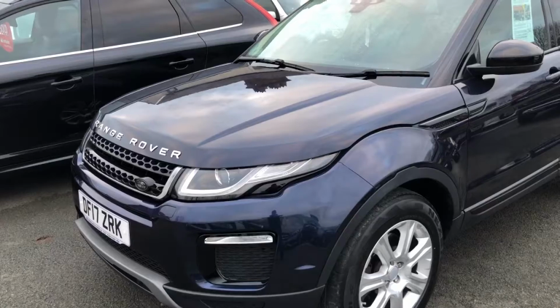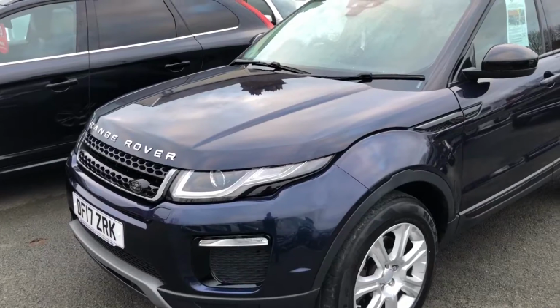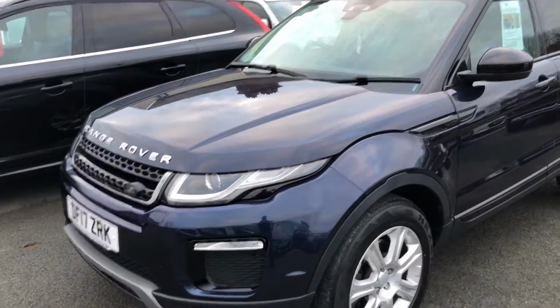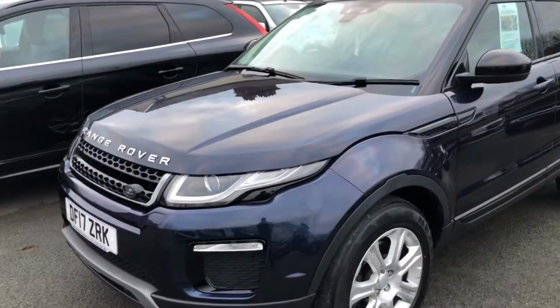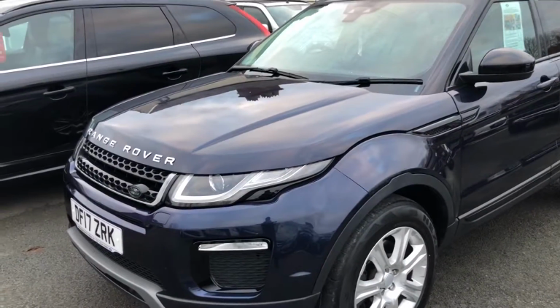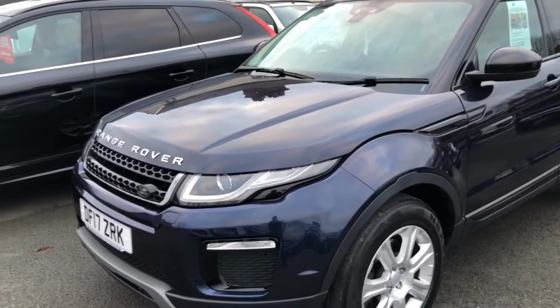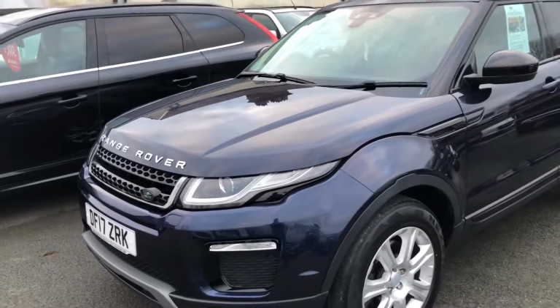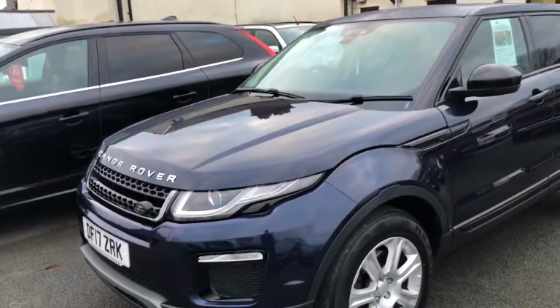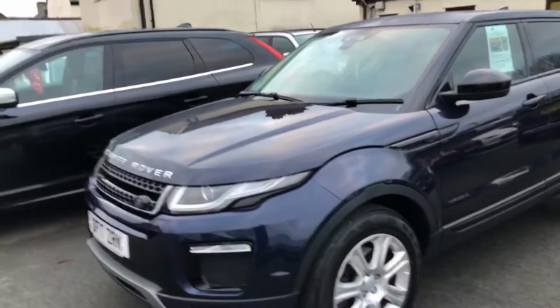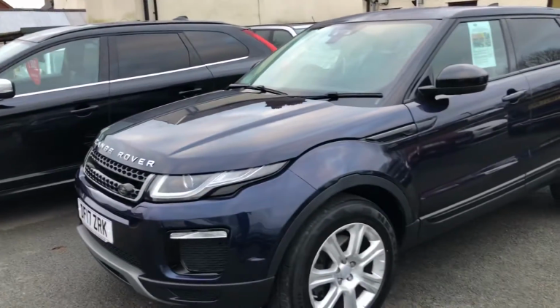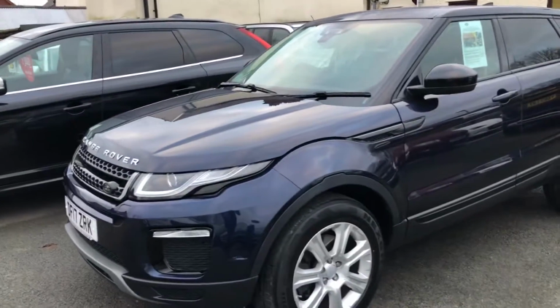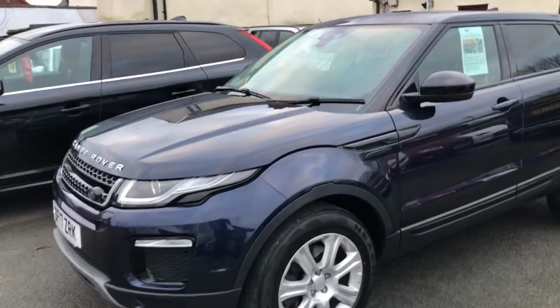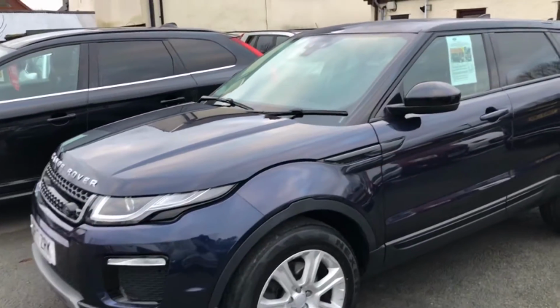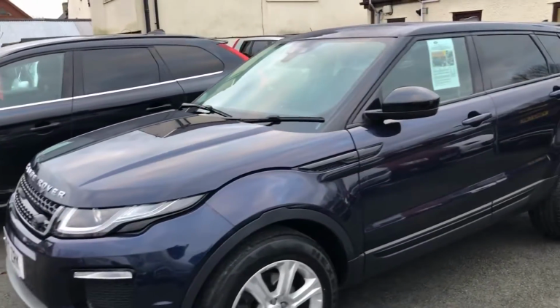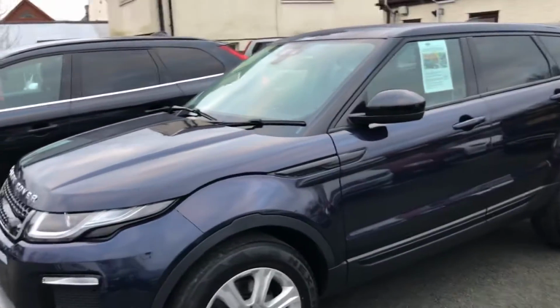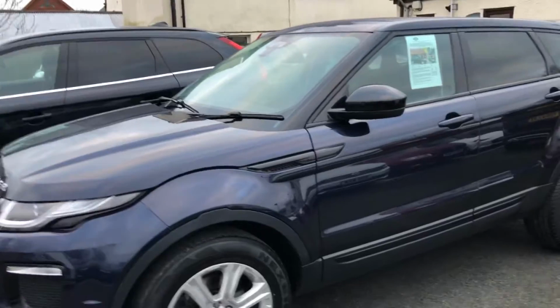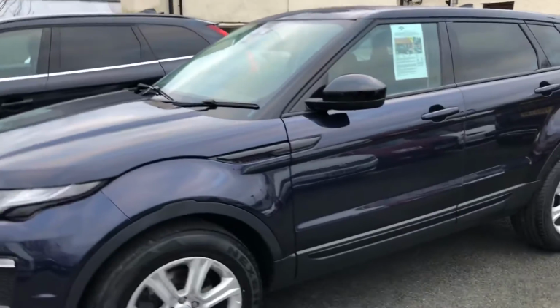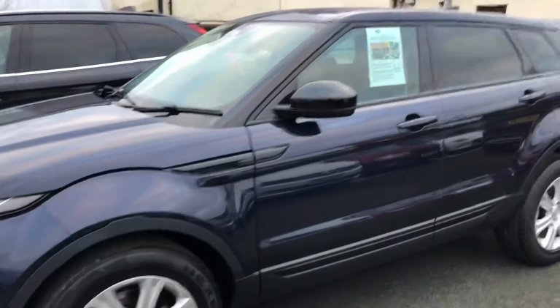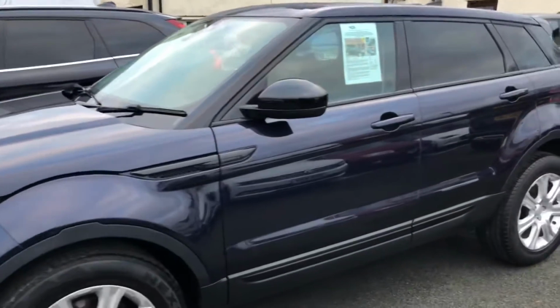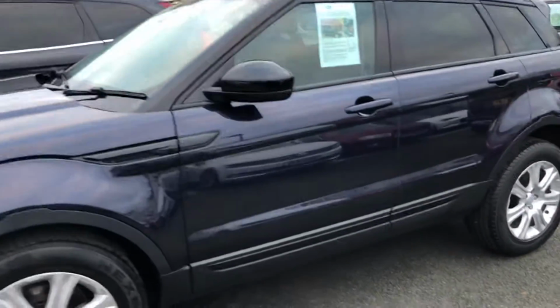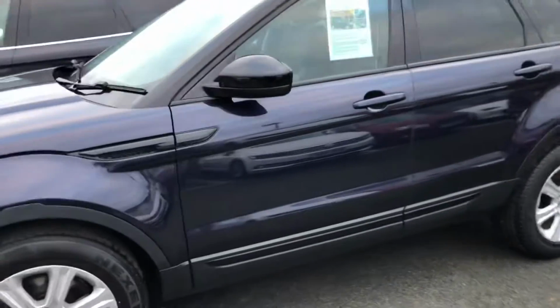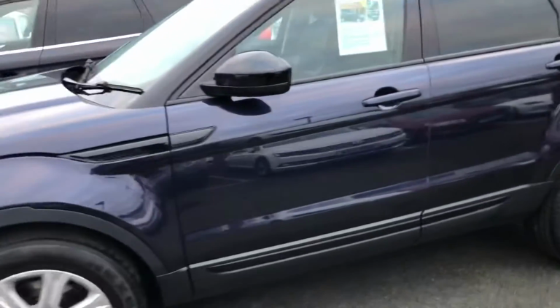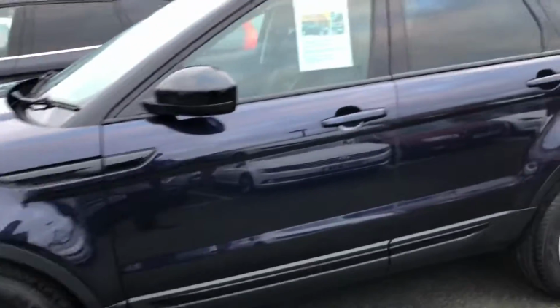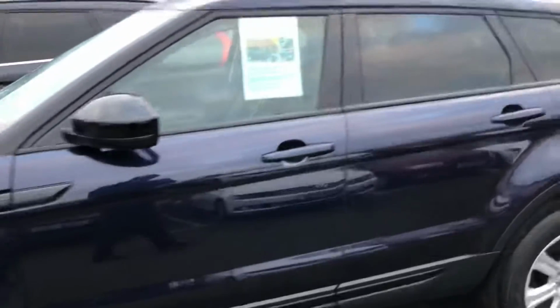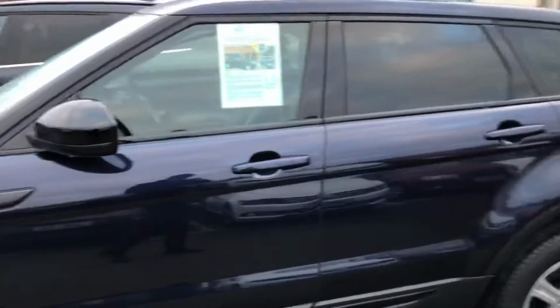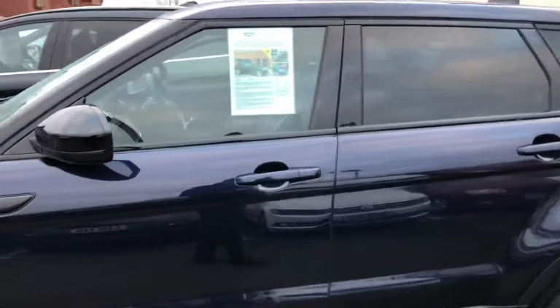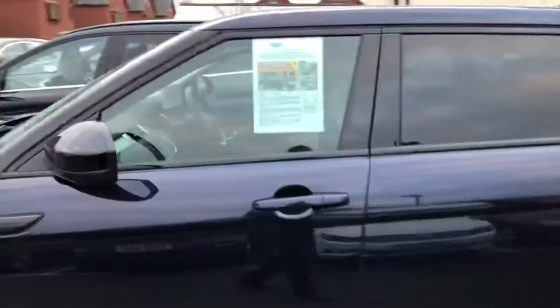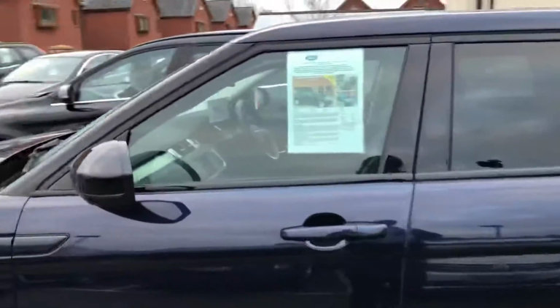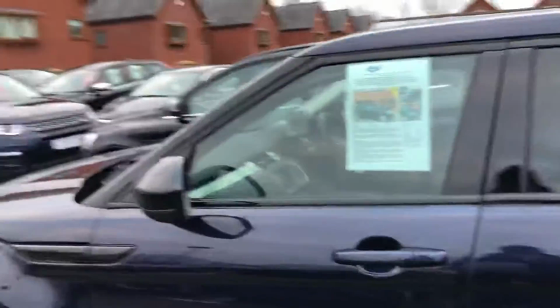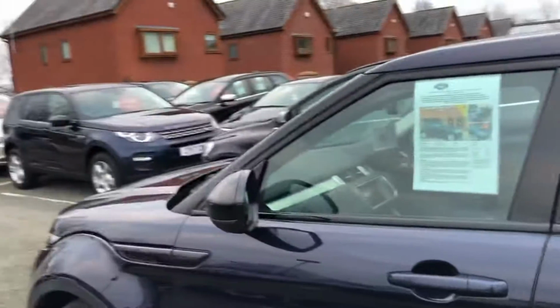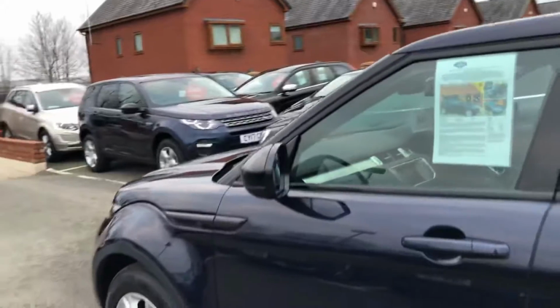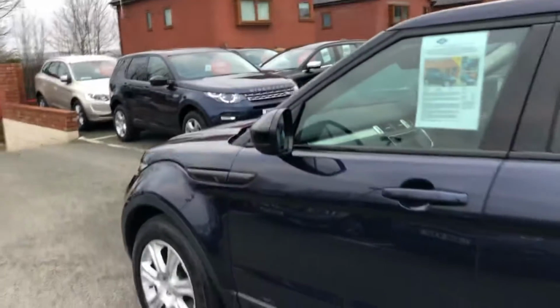Hello and welcome to Thyside Motor Centre. Here we have our Range Rover Evoque, 2 litre TD4 SE Tech, really nice spec, finished in Loire Blue.